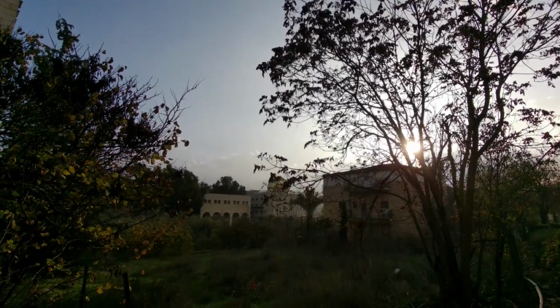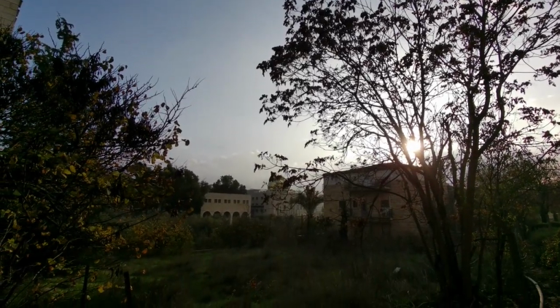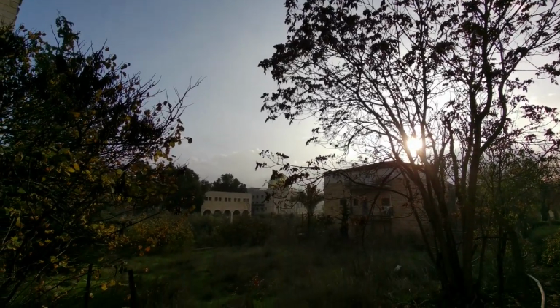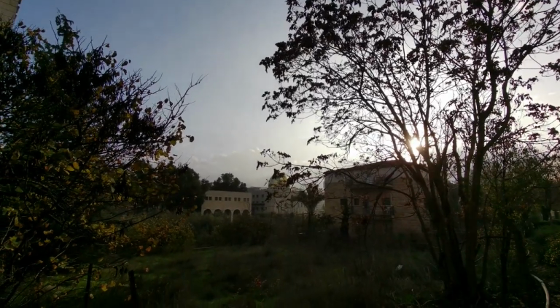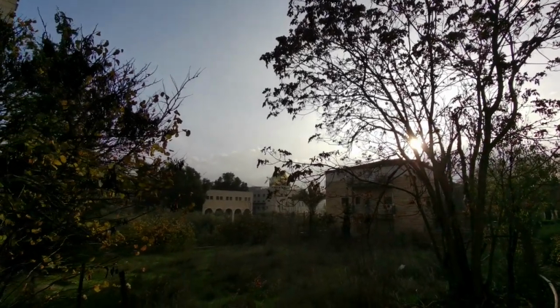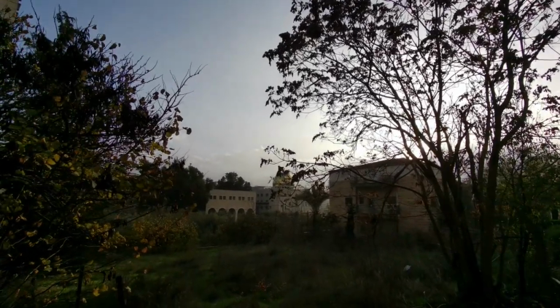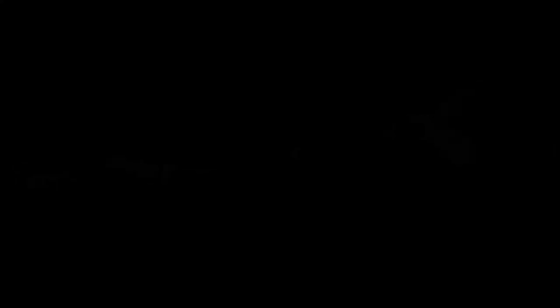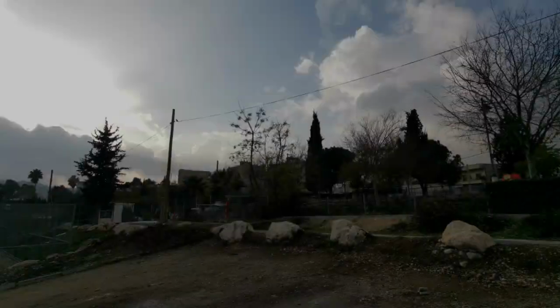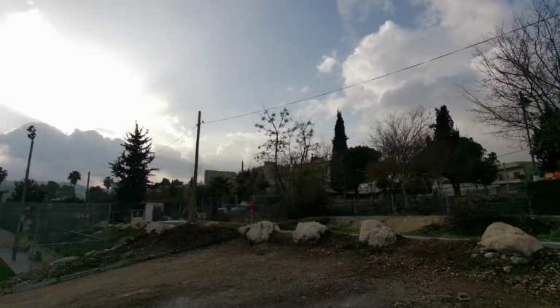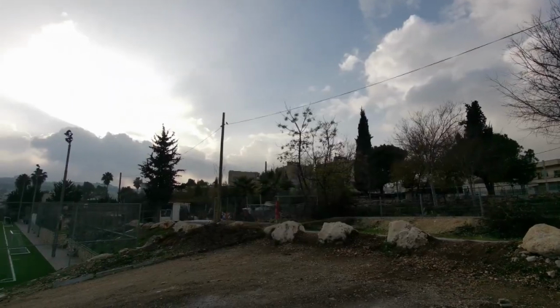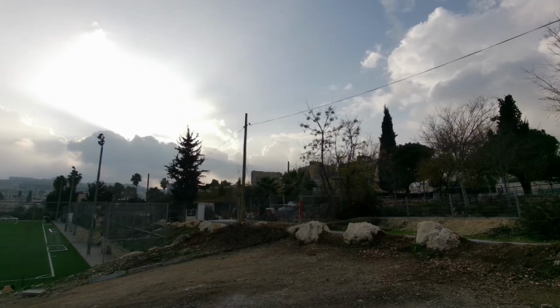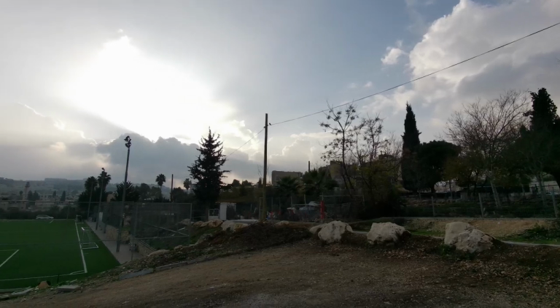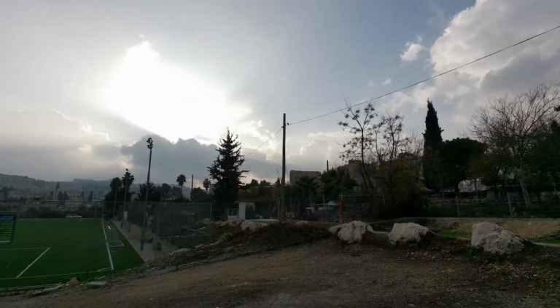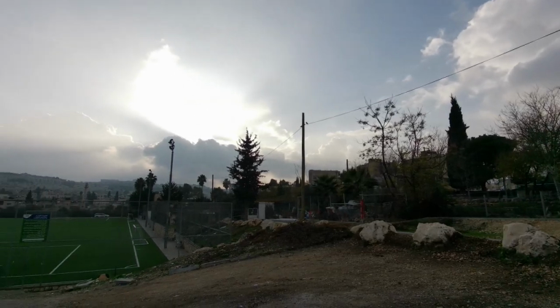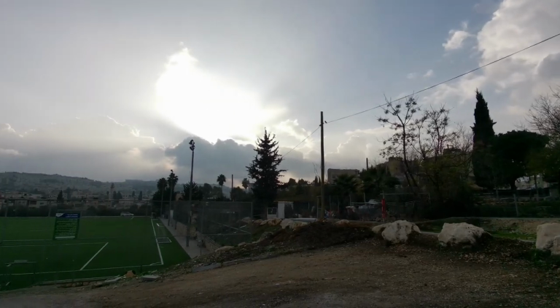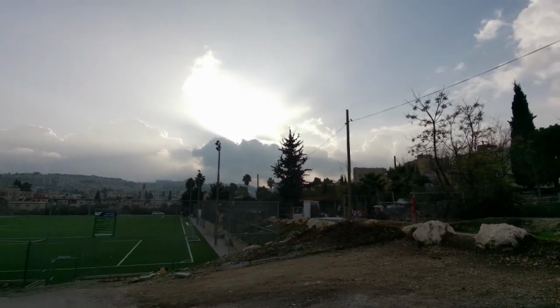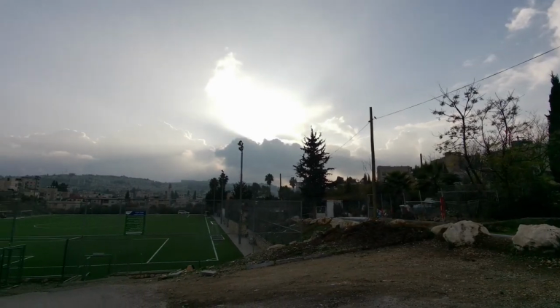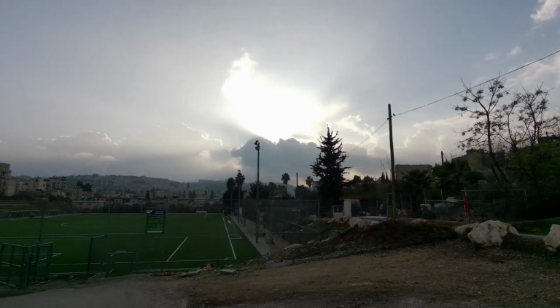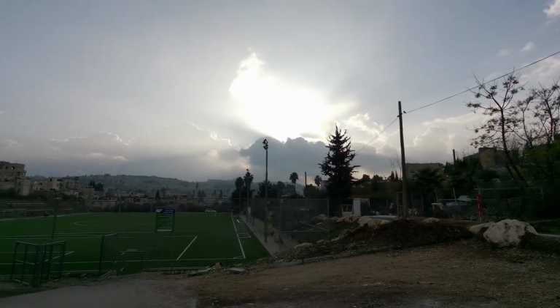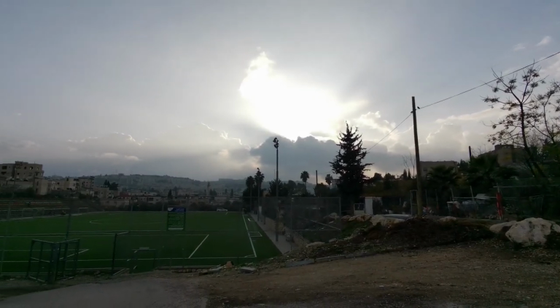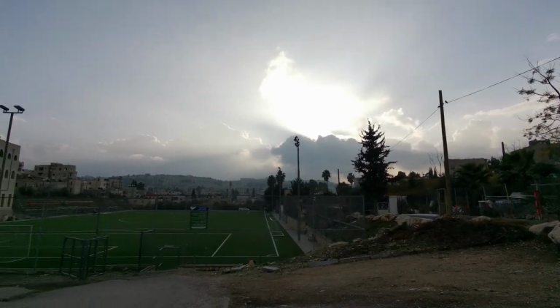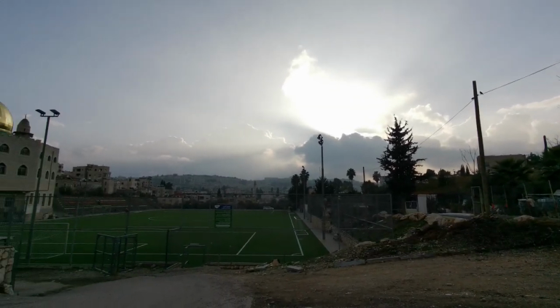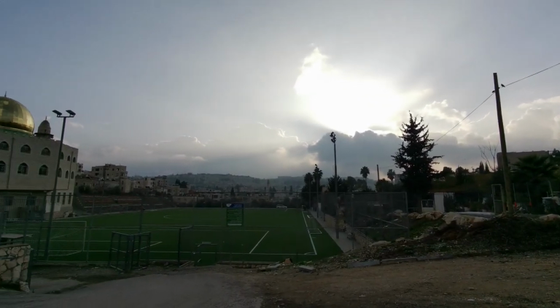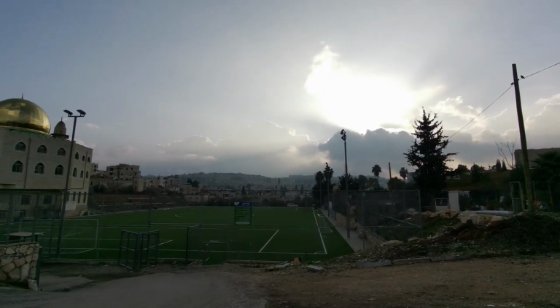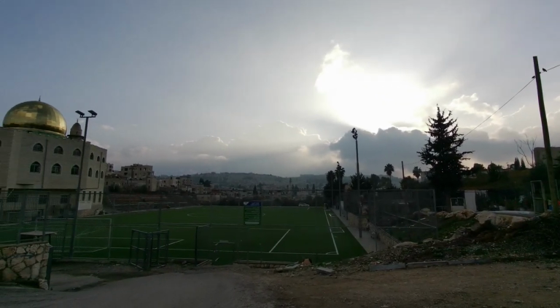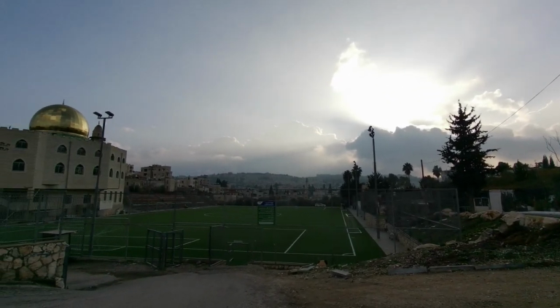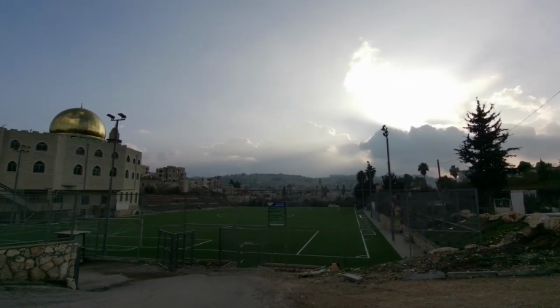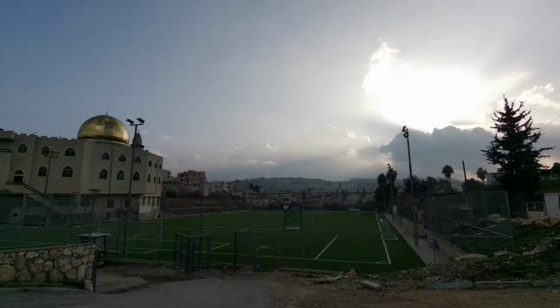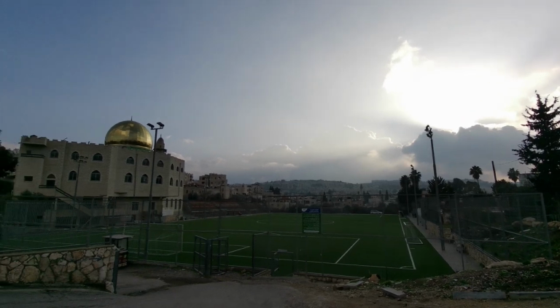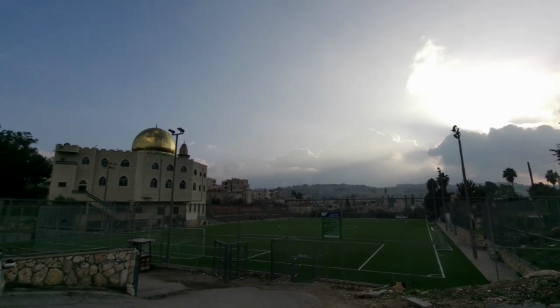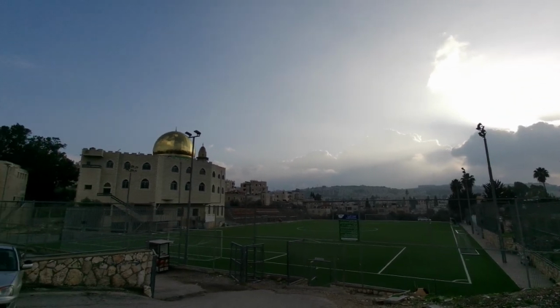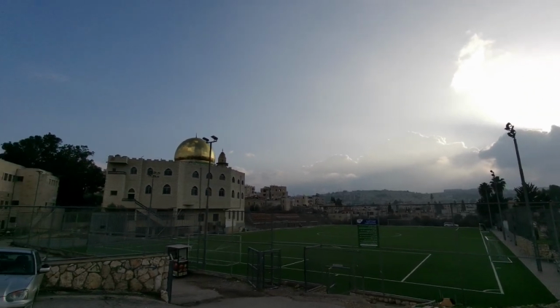We're going to get closer to the actual mosque. This is the soccer pitch here in Beit Zafafah — quite a big football pitch. And that's the mosque again.